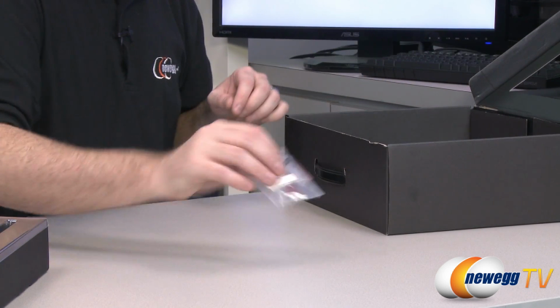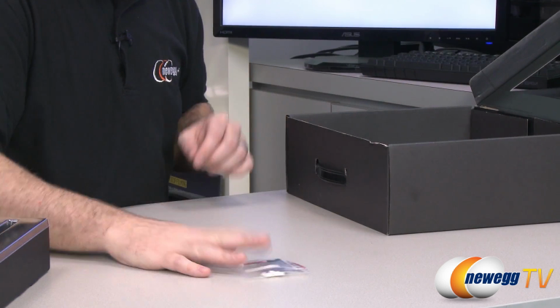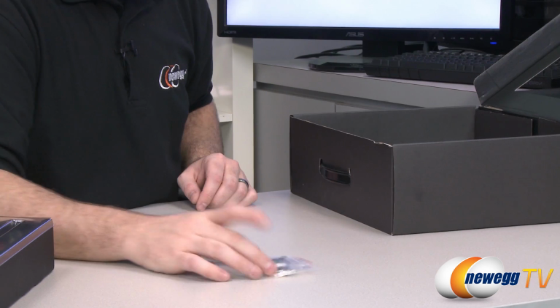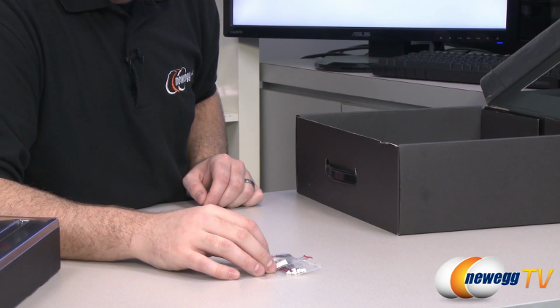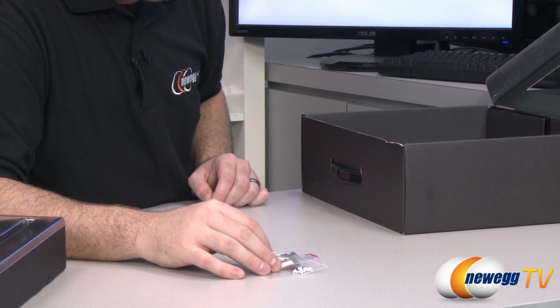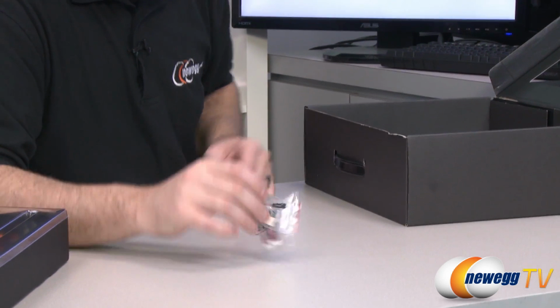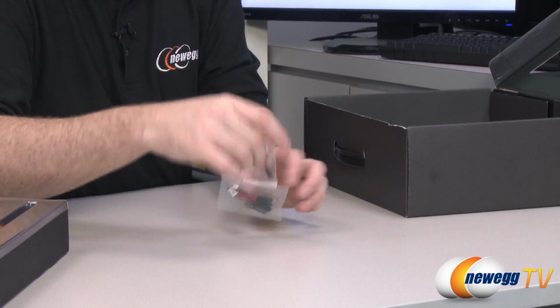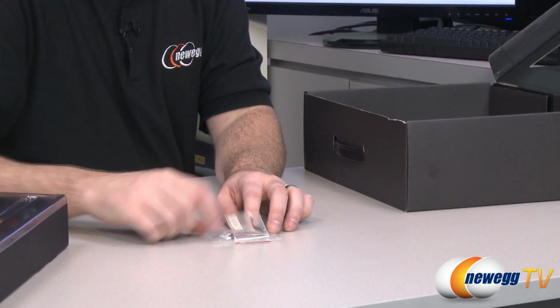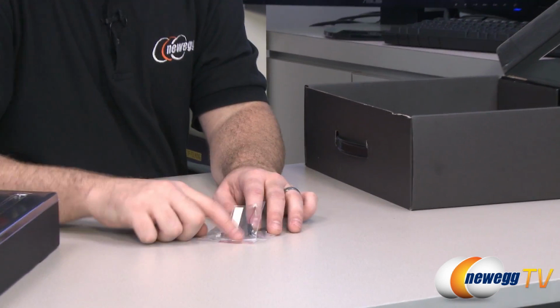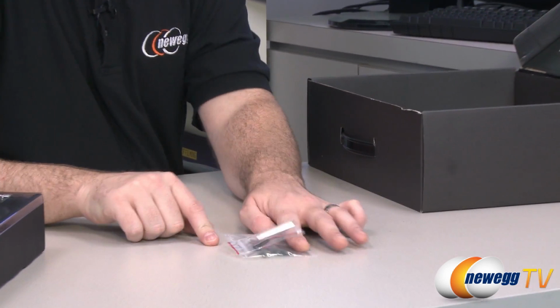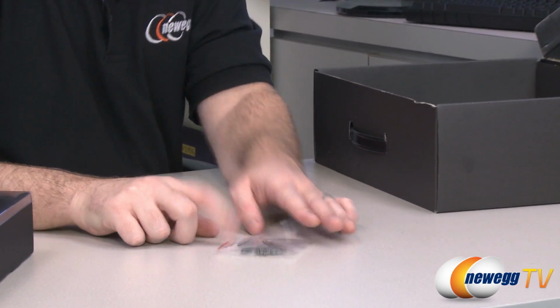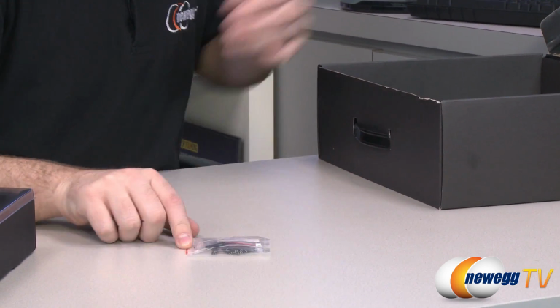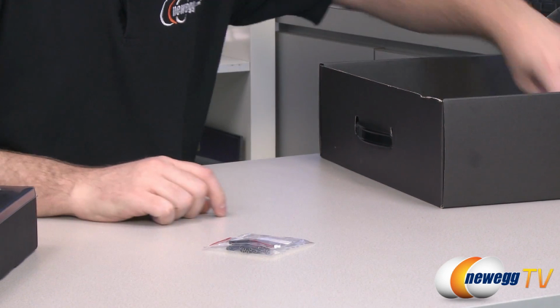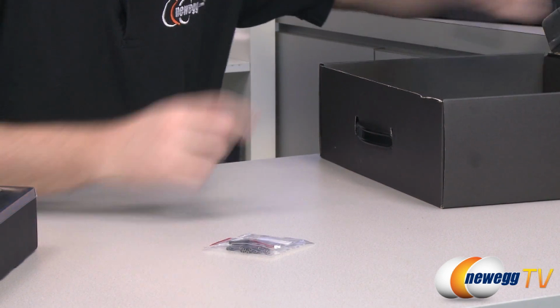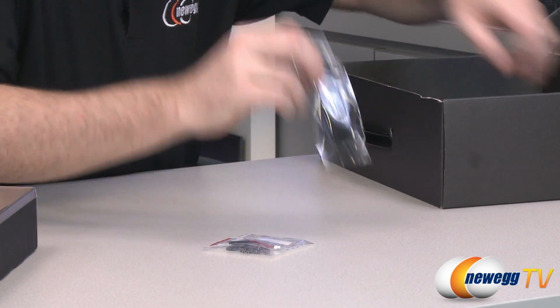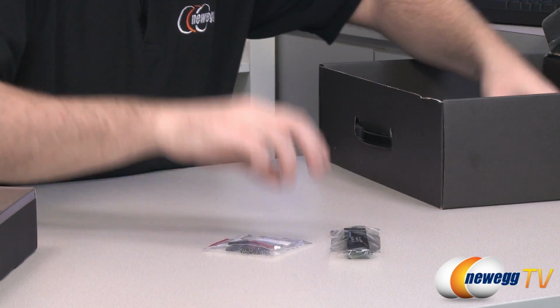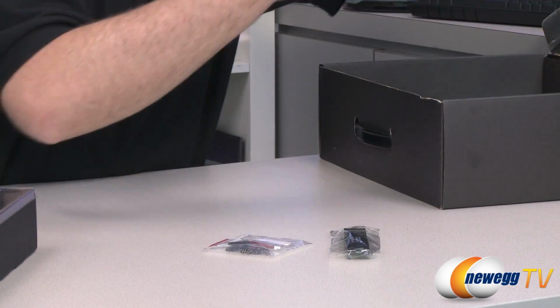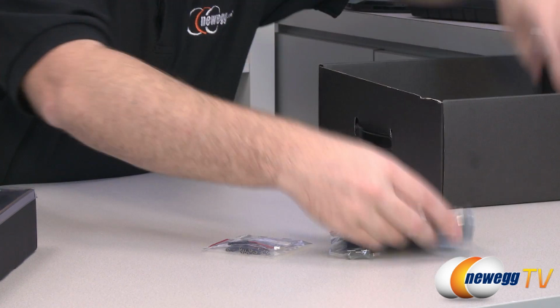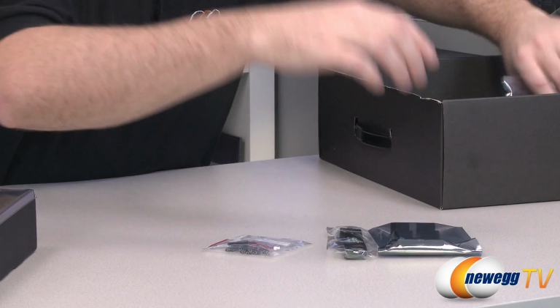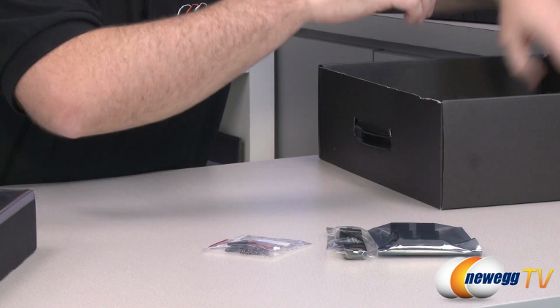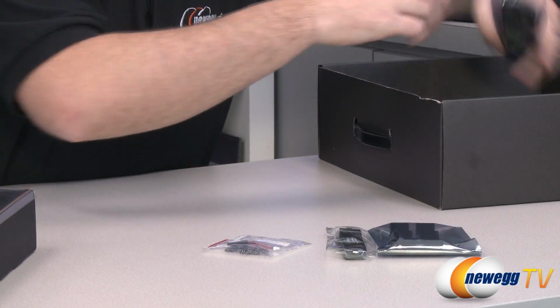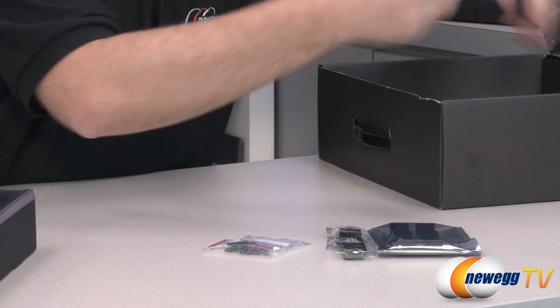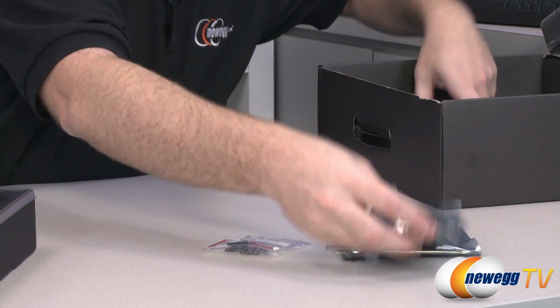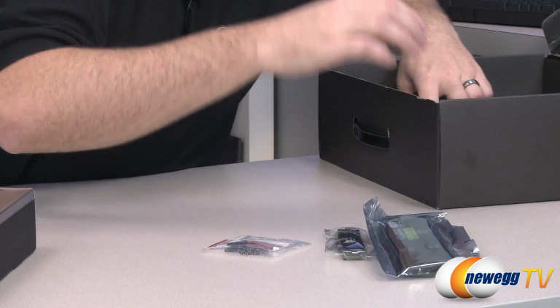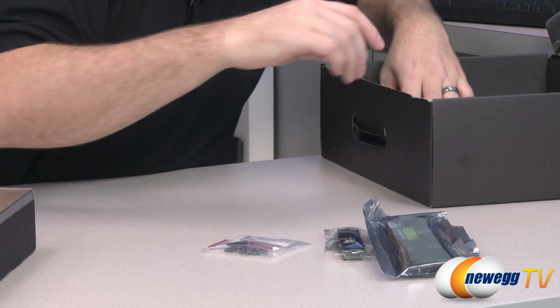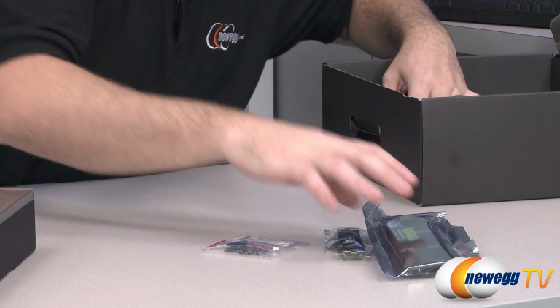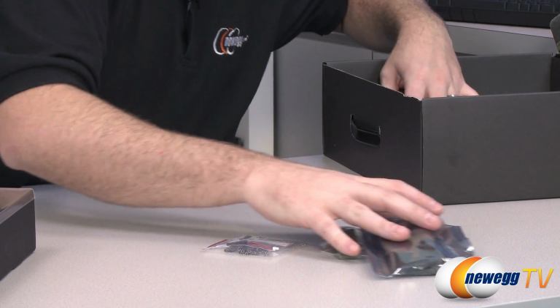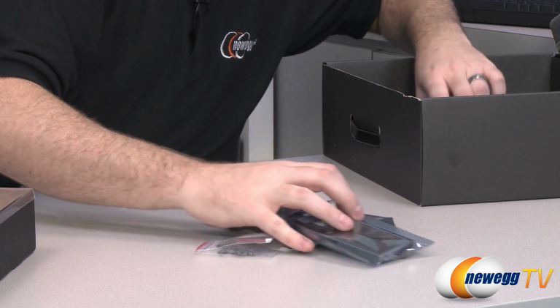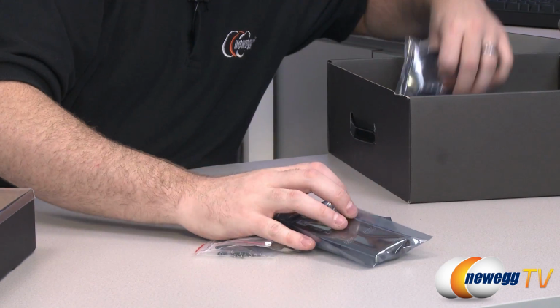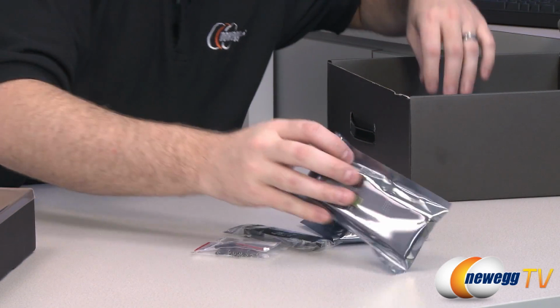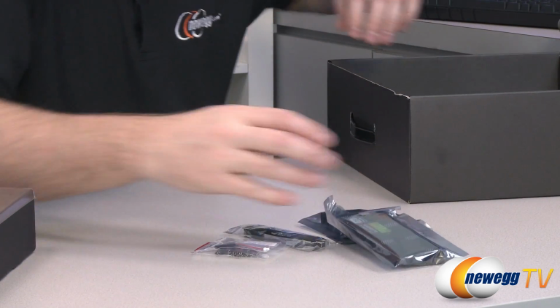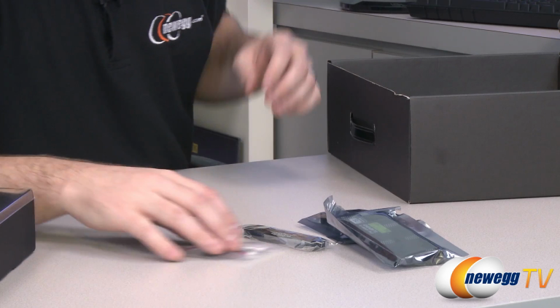Here are some leads to connect to the voltage read points on the motherboard. We also have bridges — lots of bridges in here. There's a four-way bridge. These are SLI and crossfire bridges.